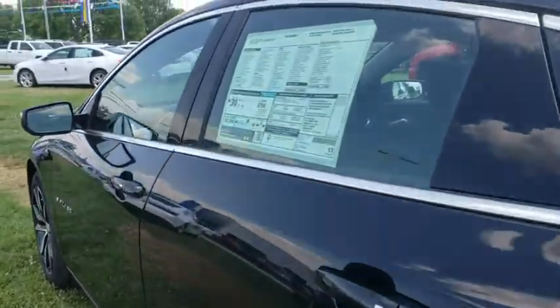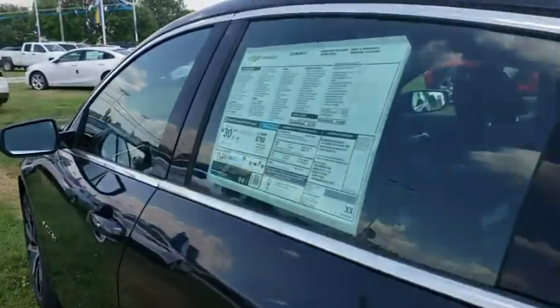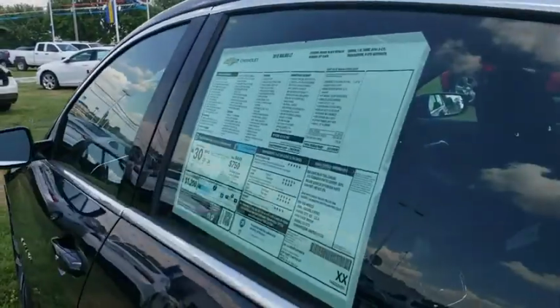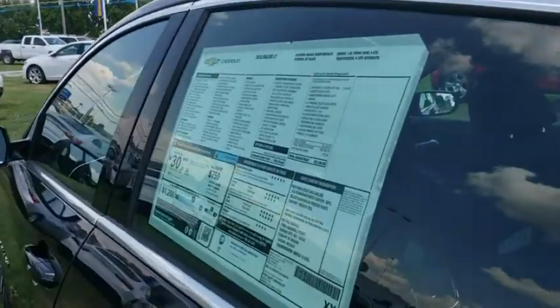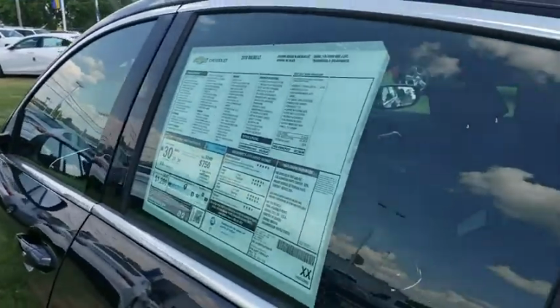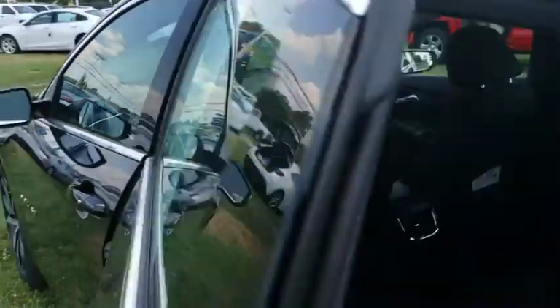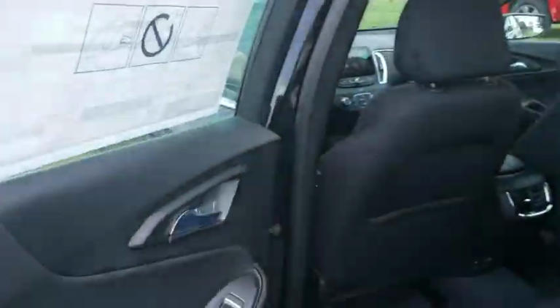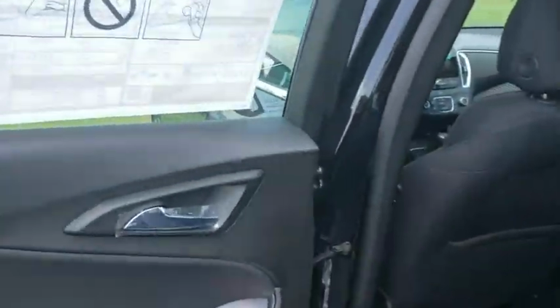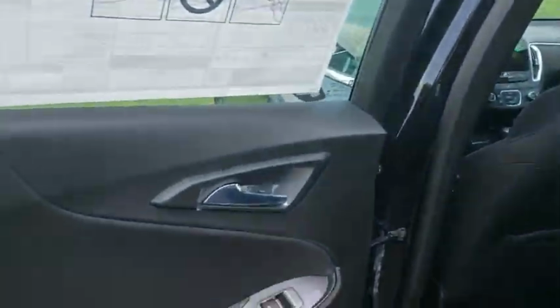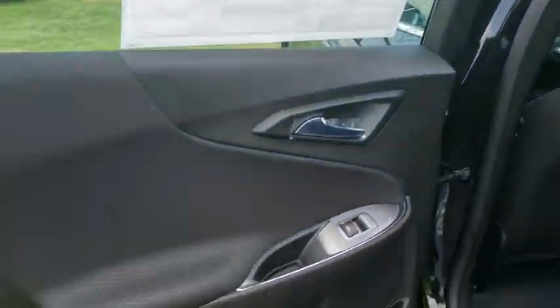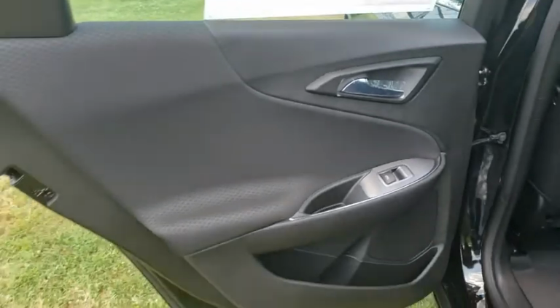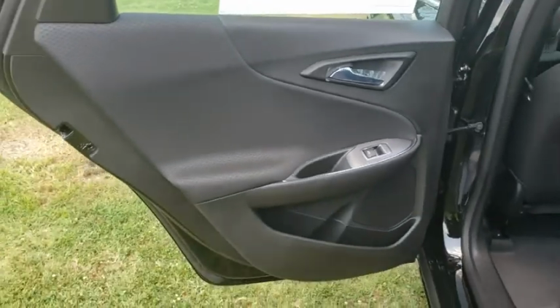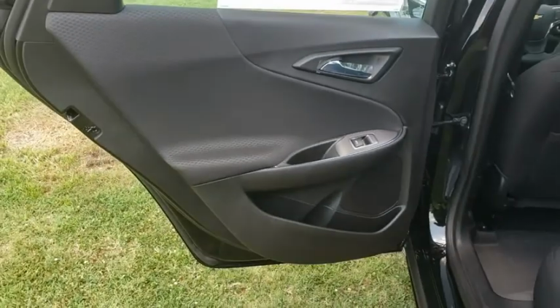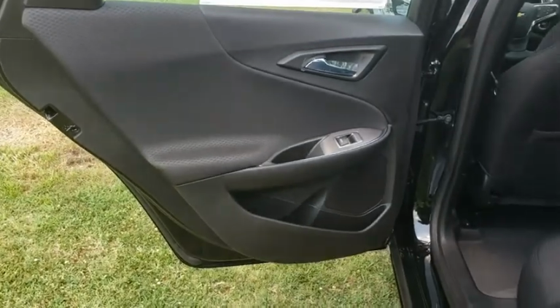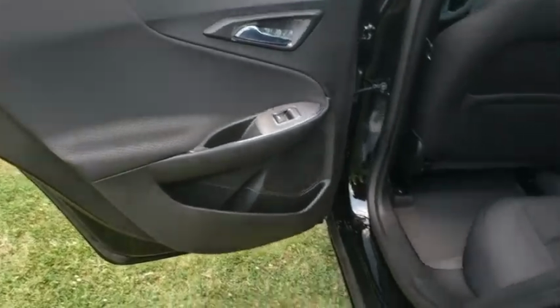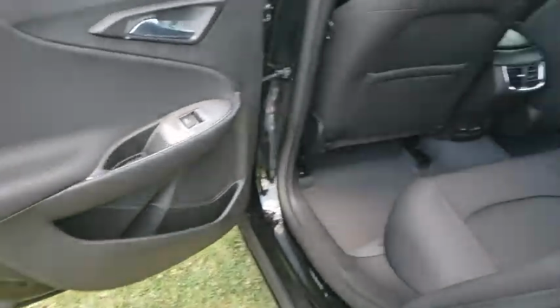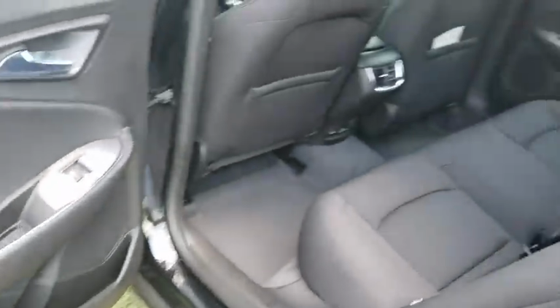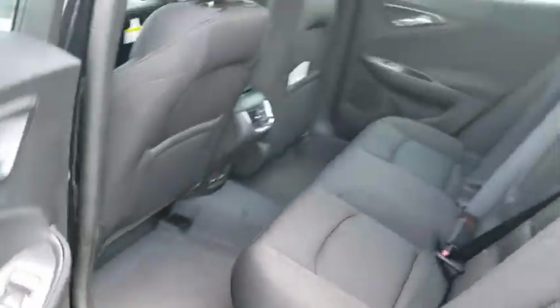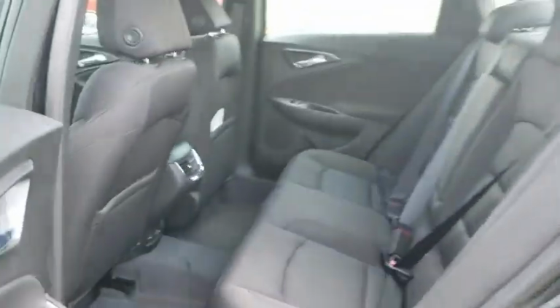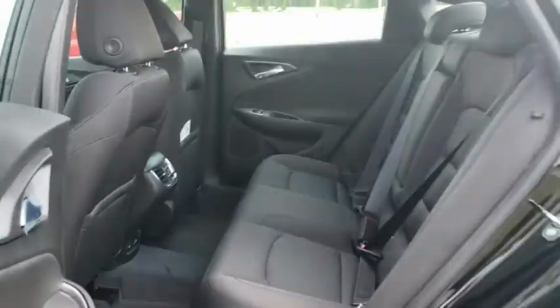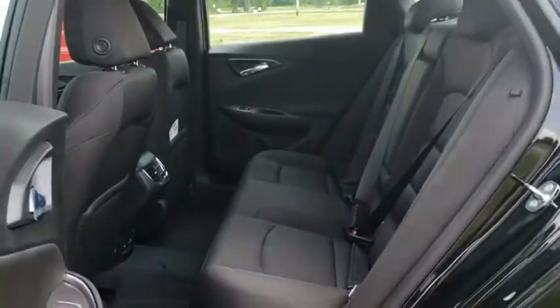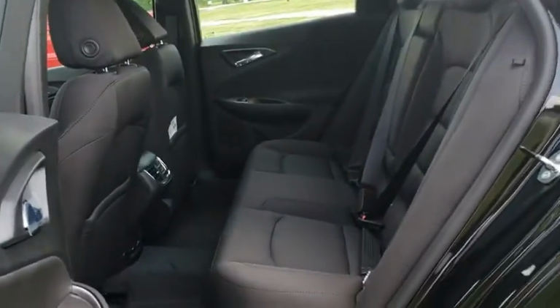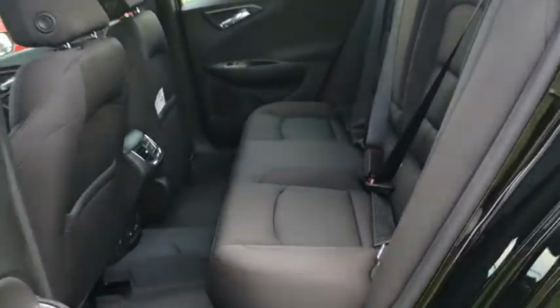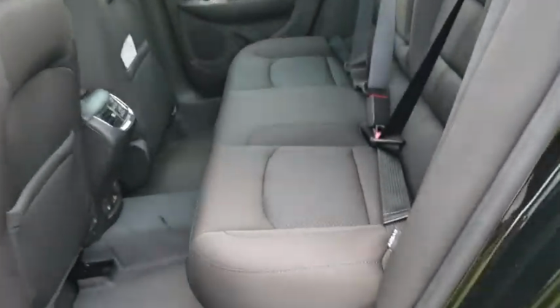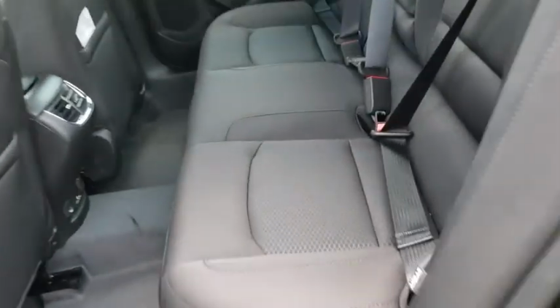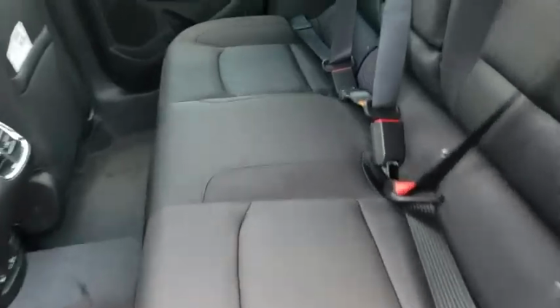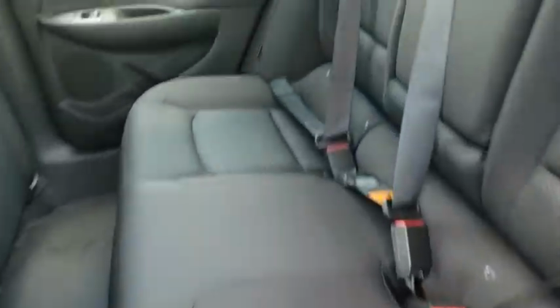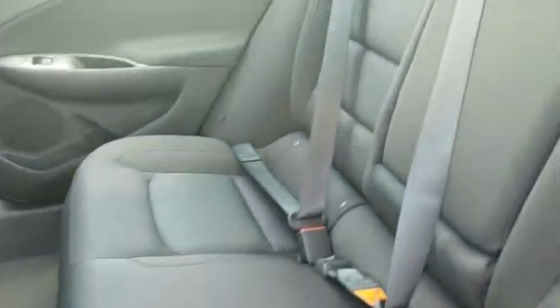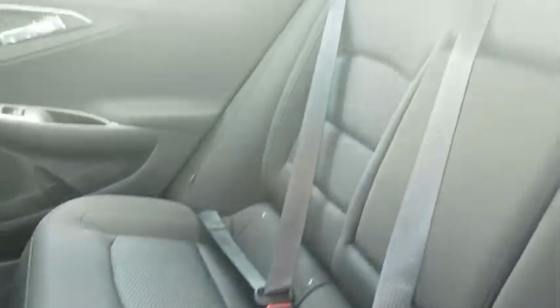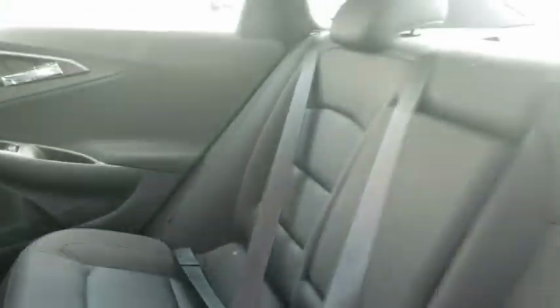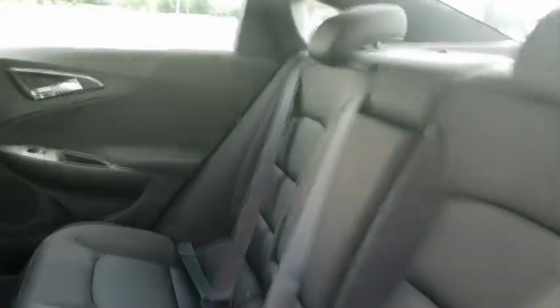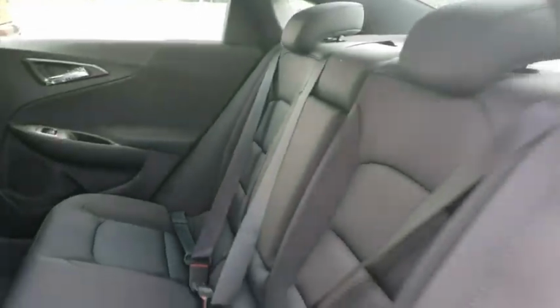Power windows, compass, trip computer, security system, tachometer, auxiliary power outlet, overhead console, remote keyless entry. Your new ride is just a phone call away.